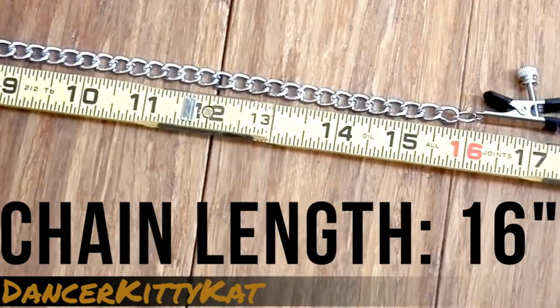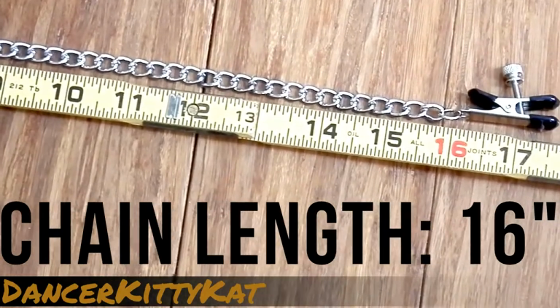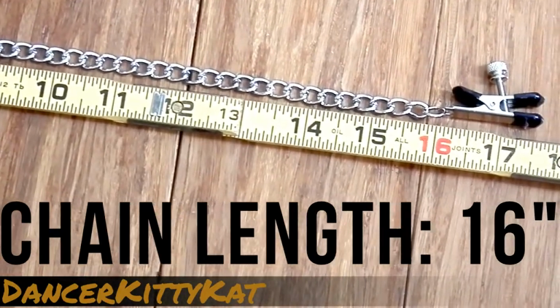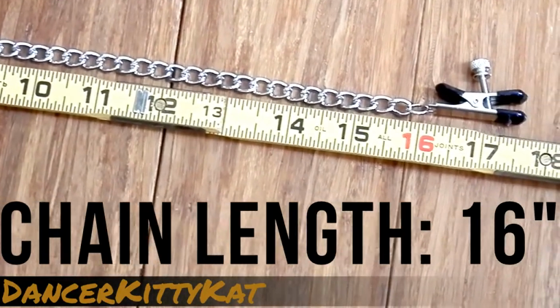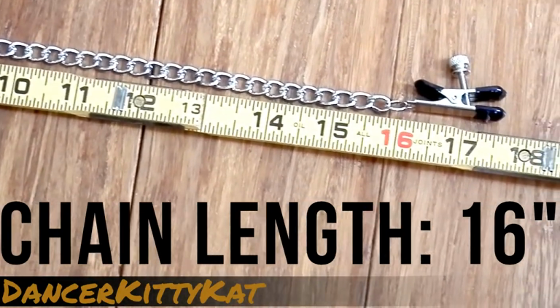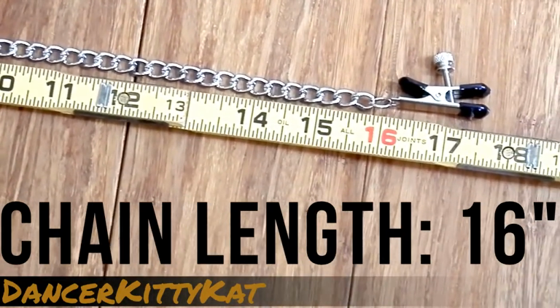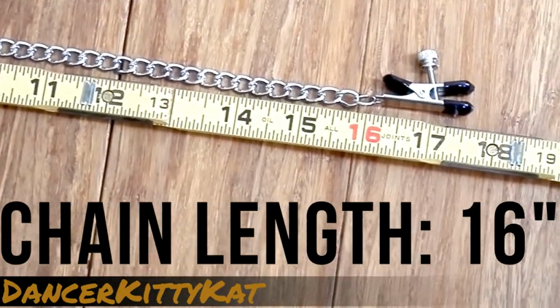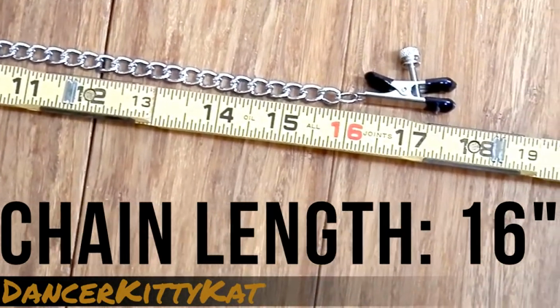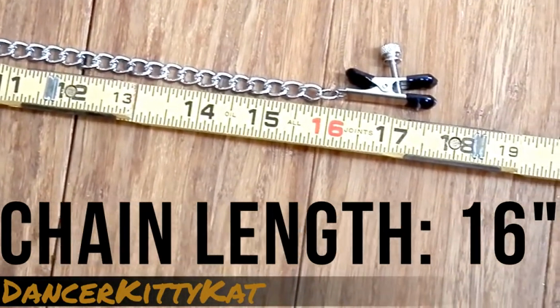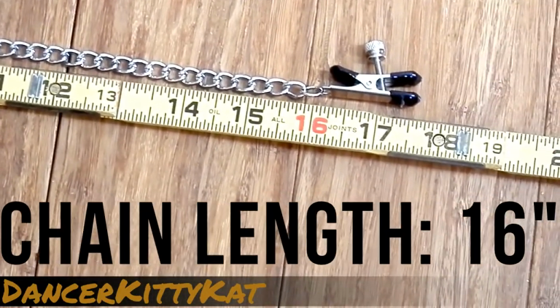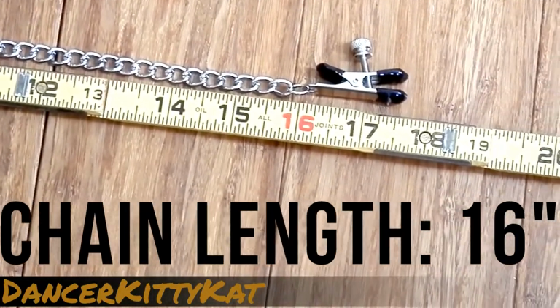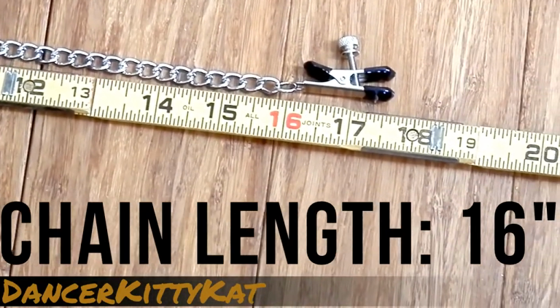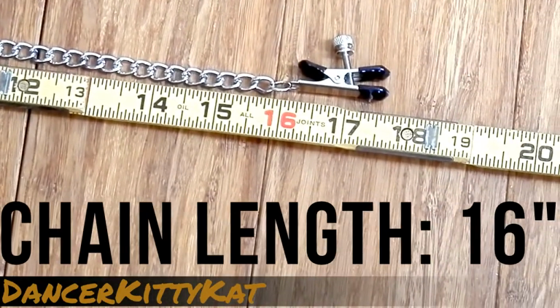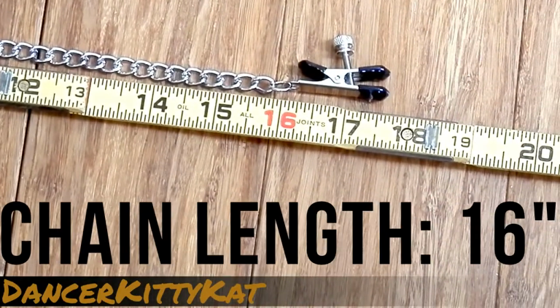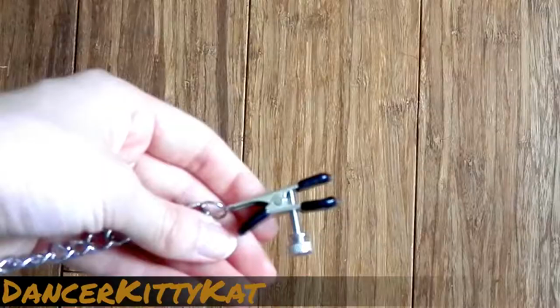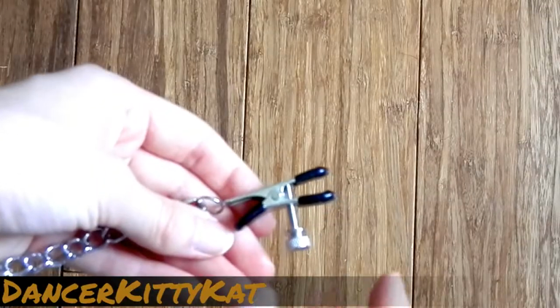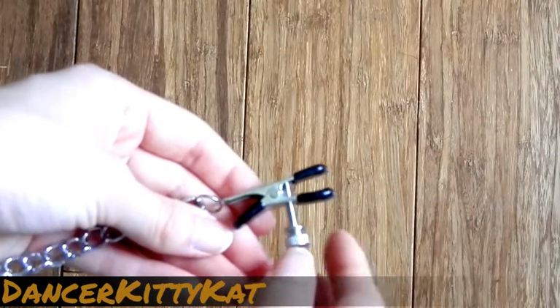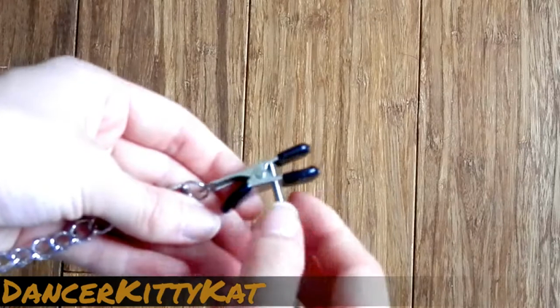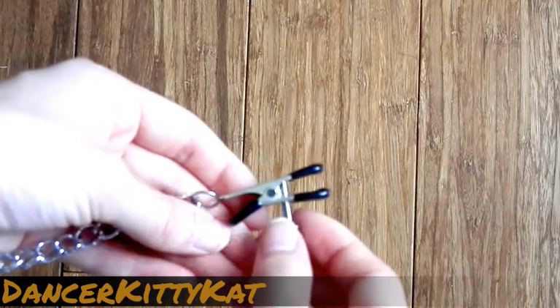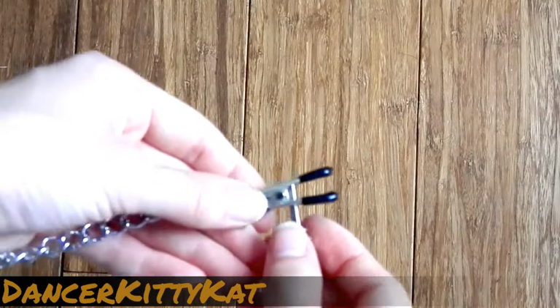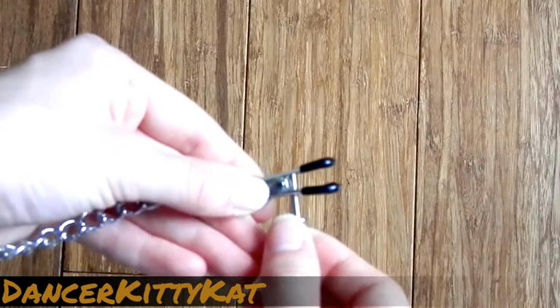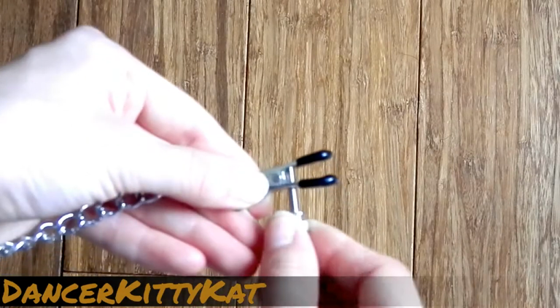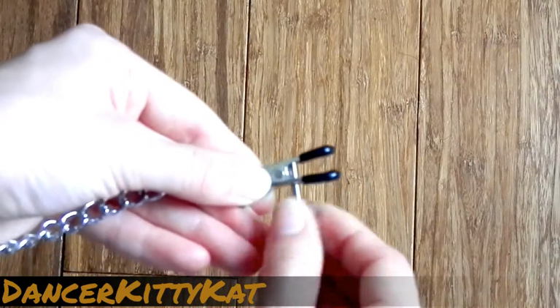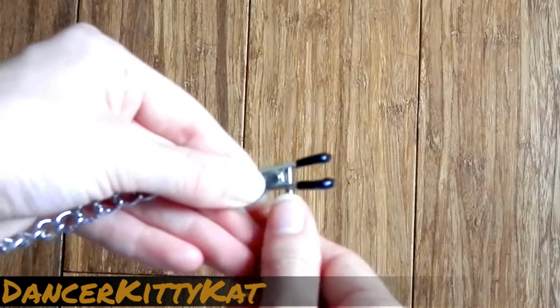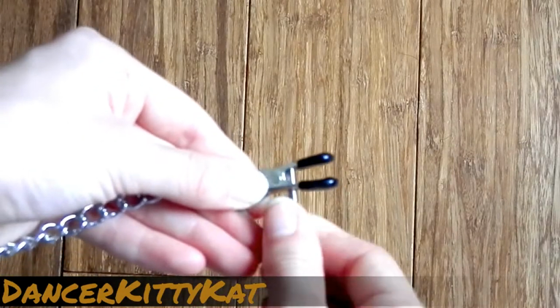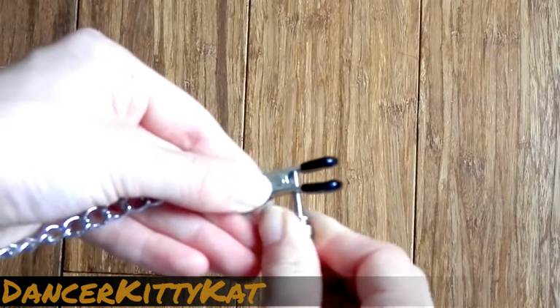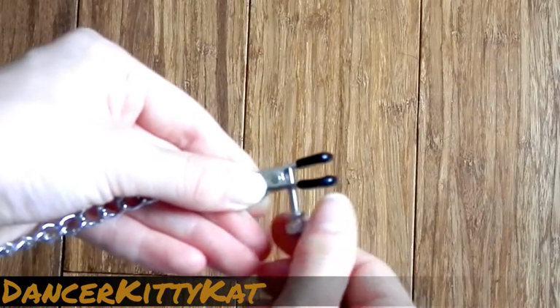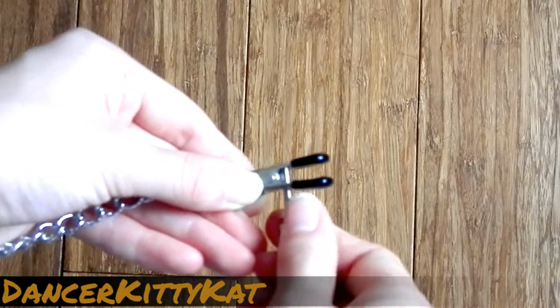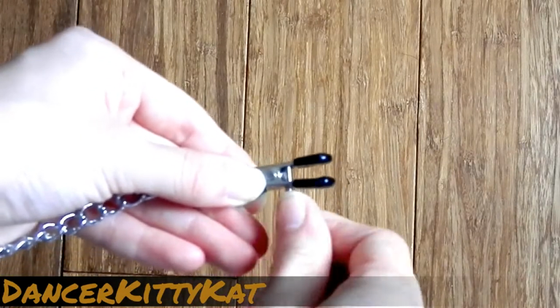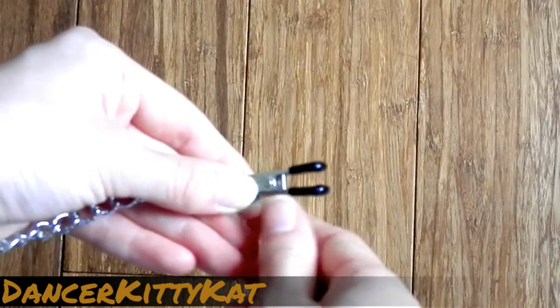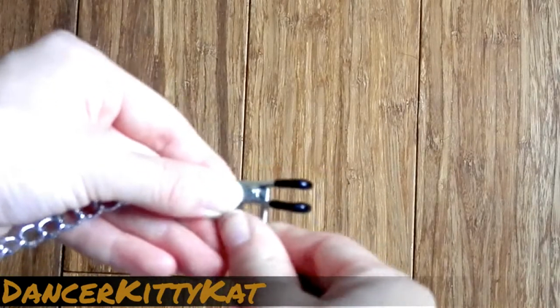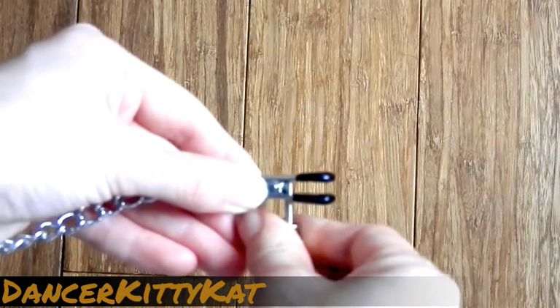The clamps are adjustable, so they can provide everything from a sadistic pinching sensation to a light tug. Here, I am tightening the clamps by unscrewing the pin.